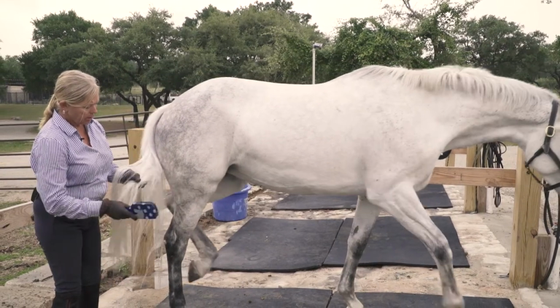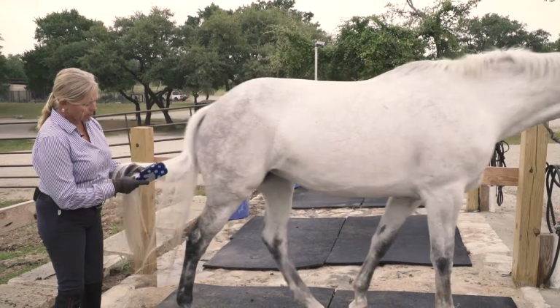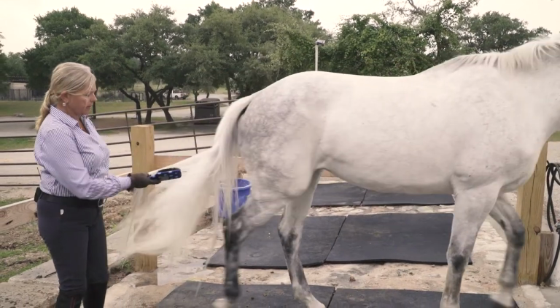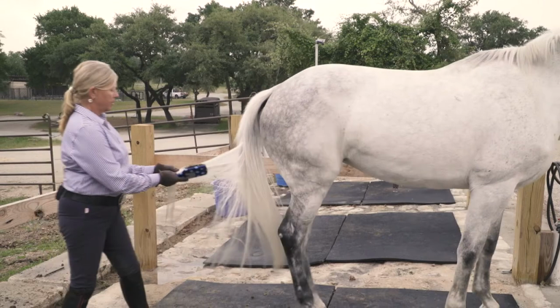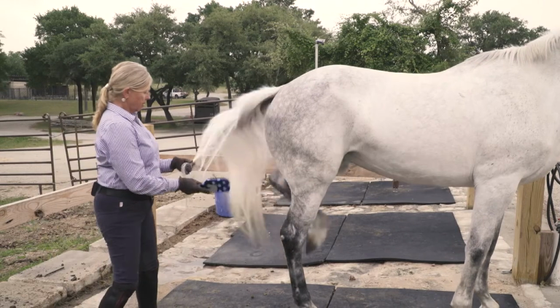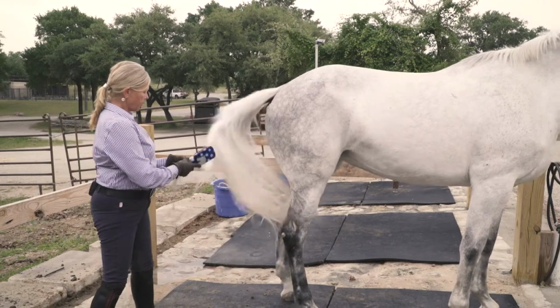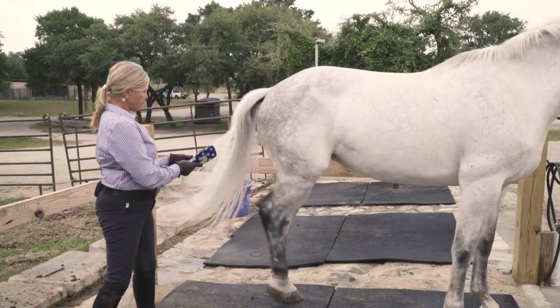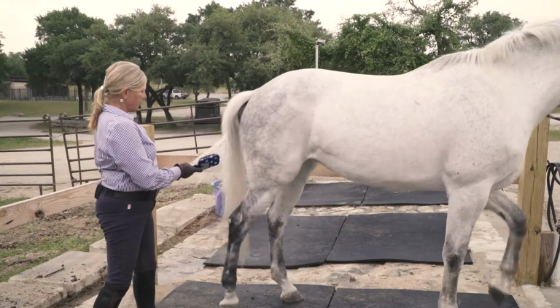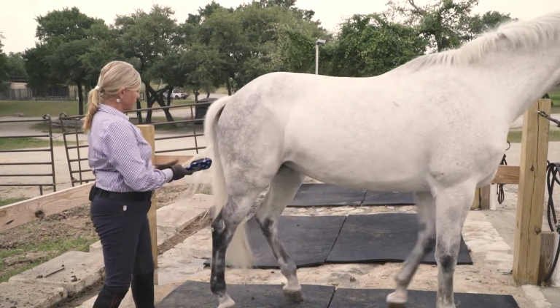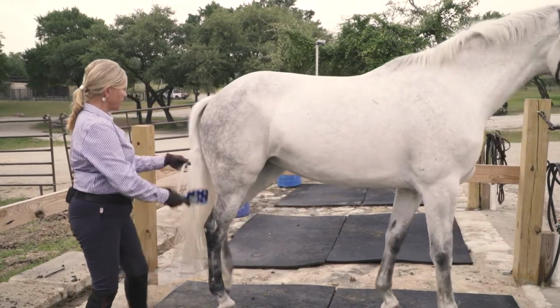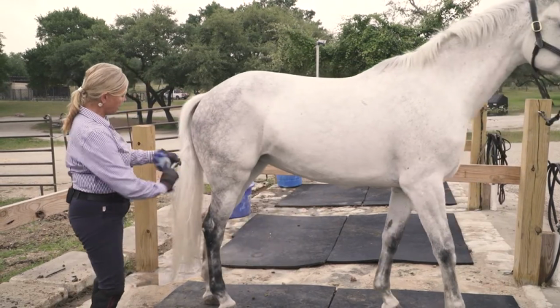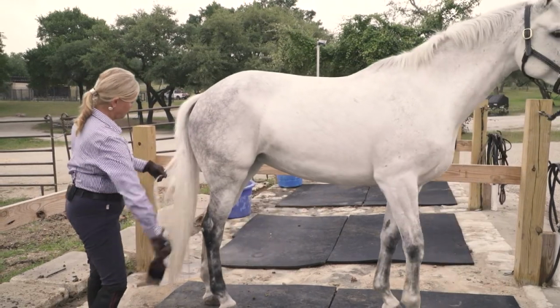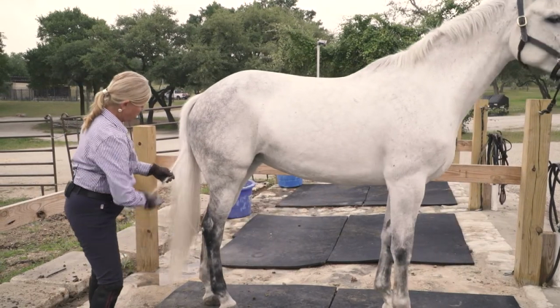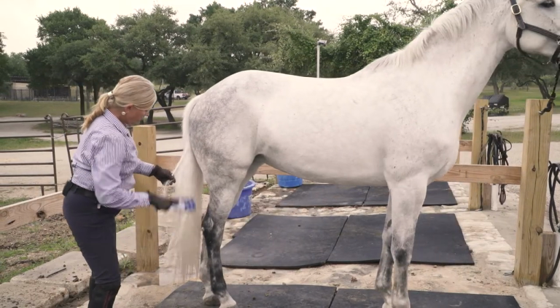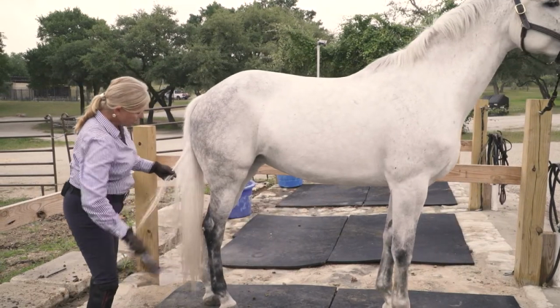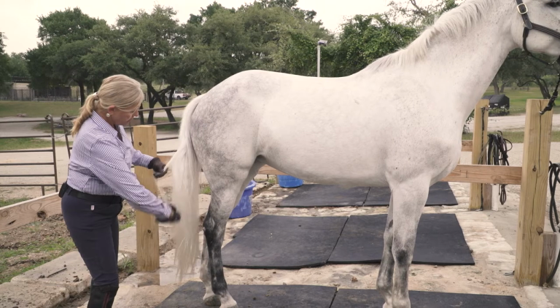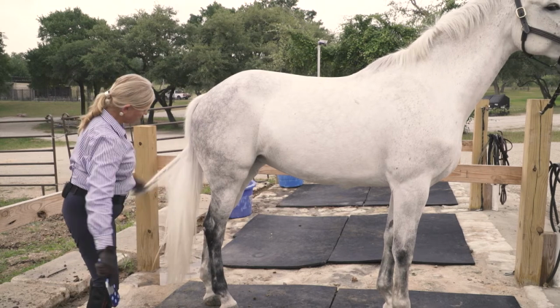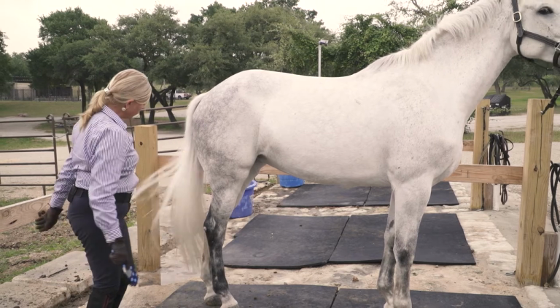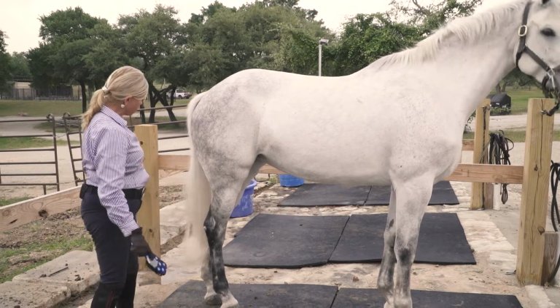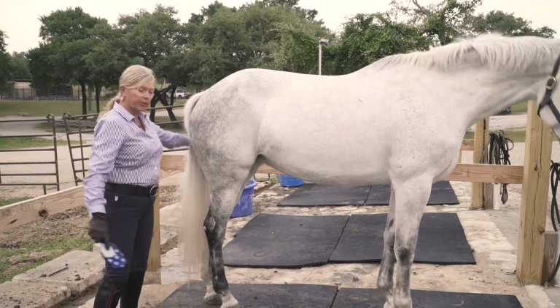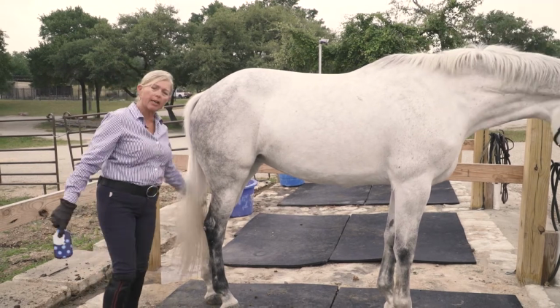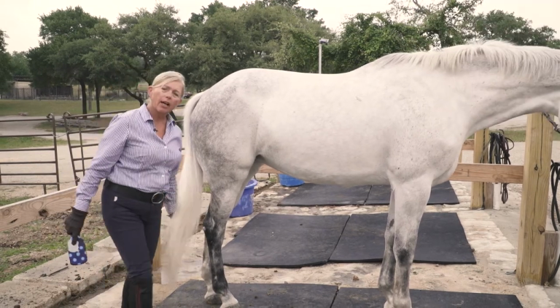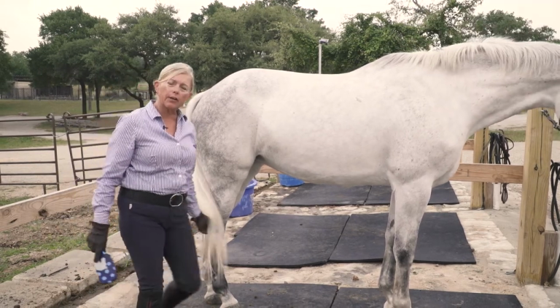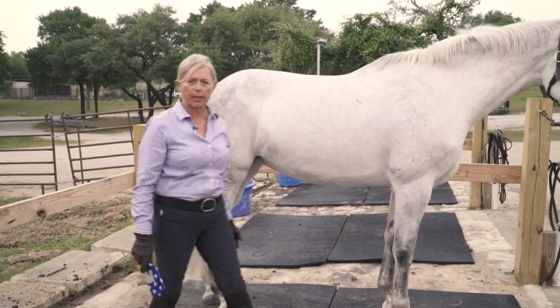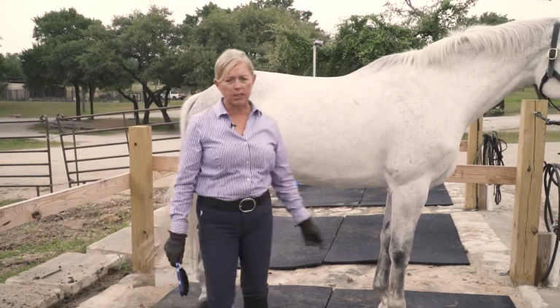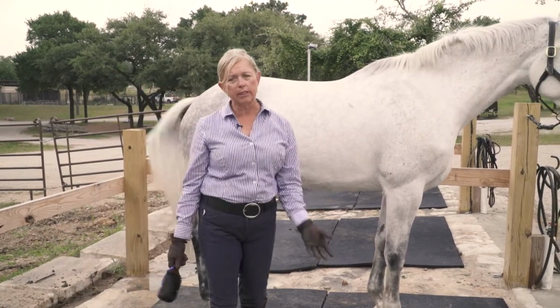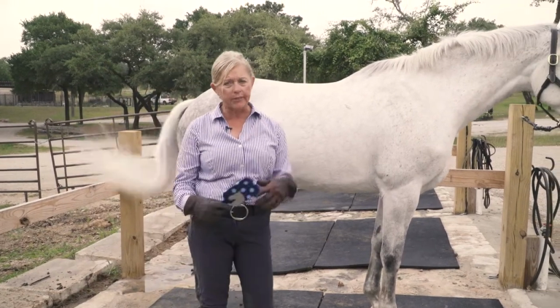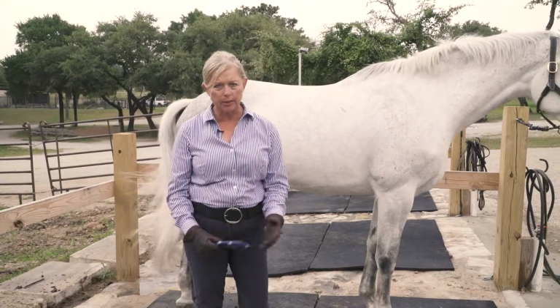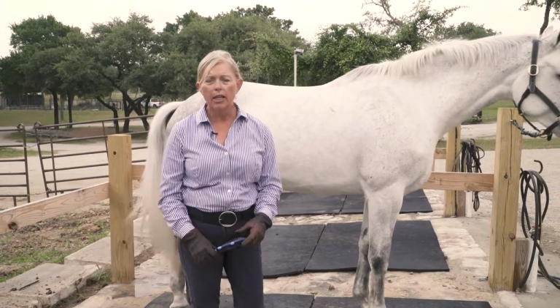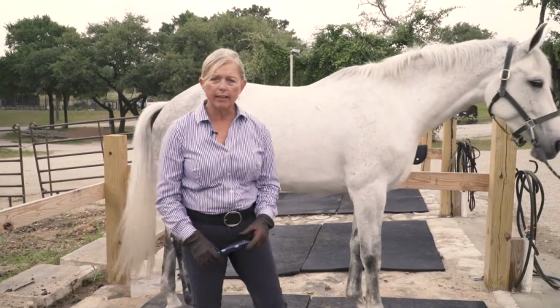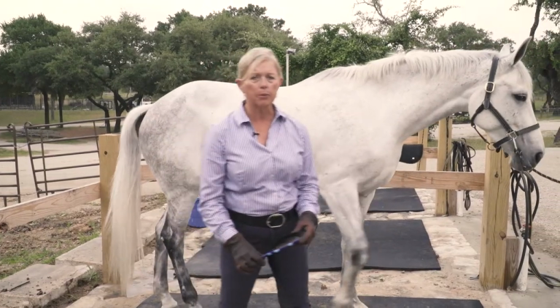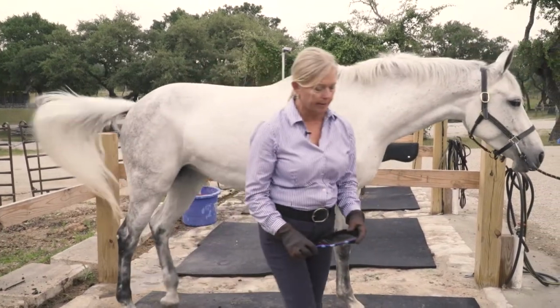There's a little piece of shavings; we'll try to get that out. Other than that I'm going to leave her tail just fine for today. If I were showing, I'd make sure I really took every strand apart and enhanced the whiteness.